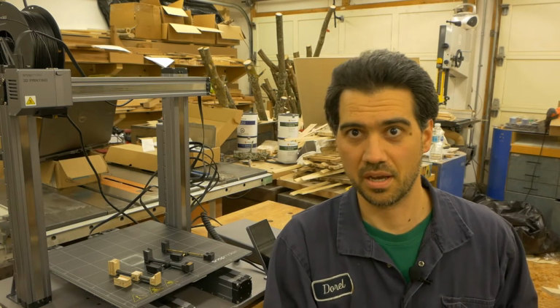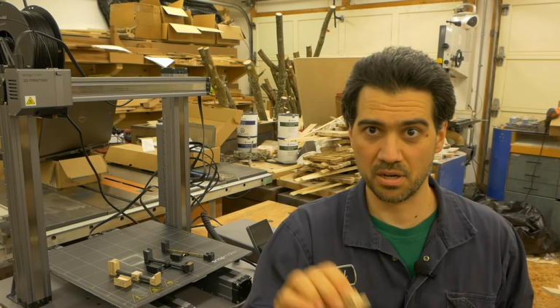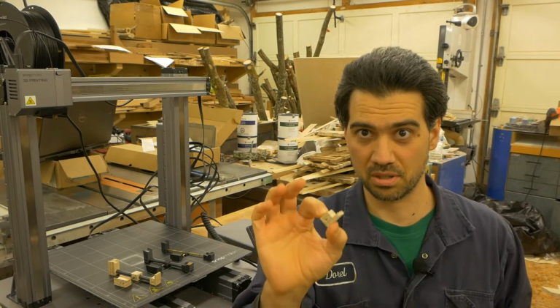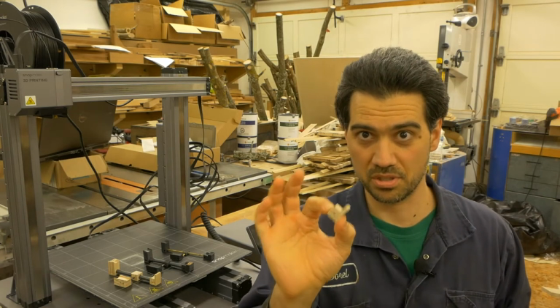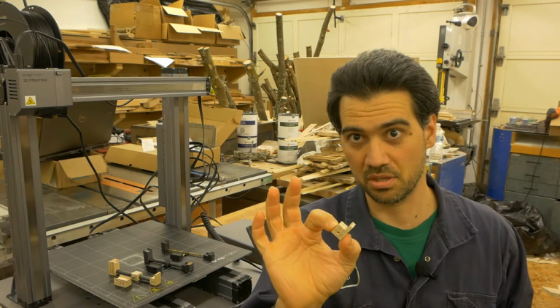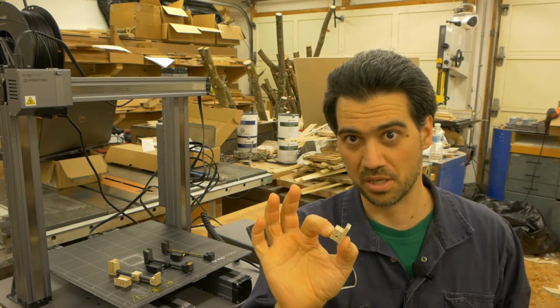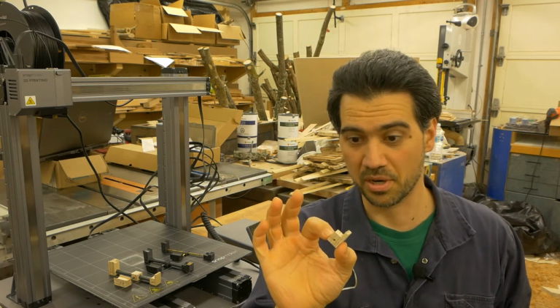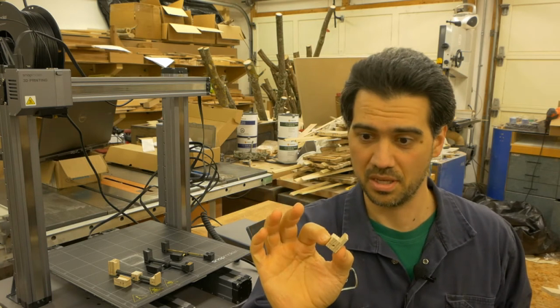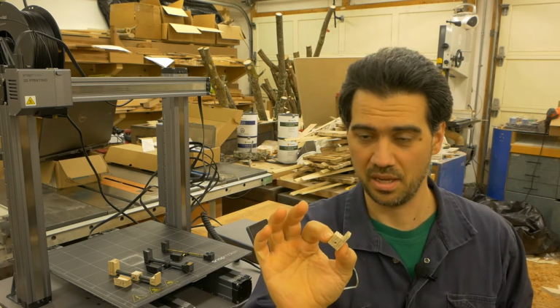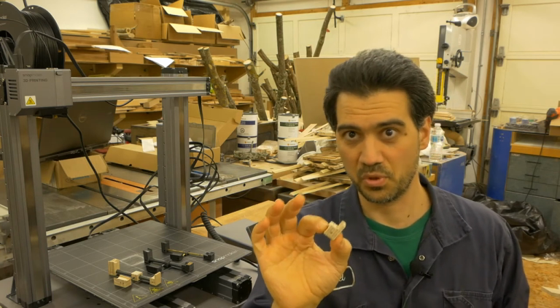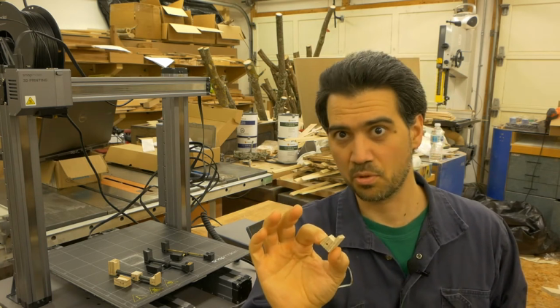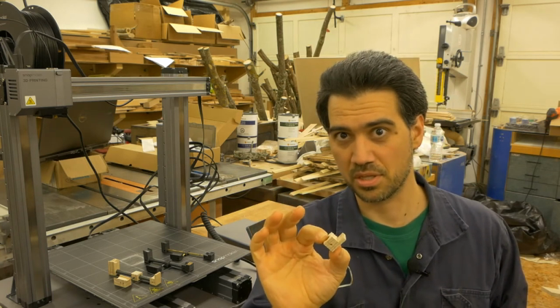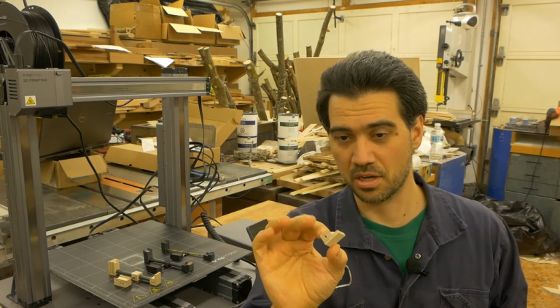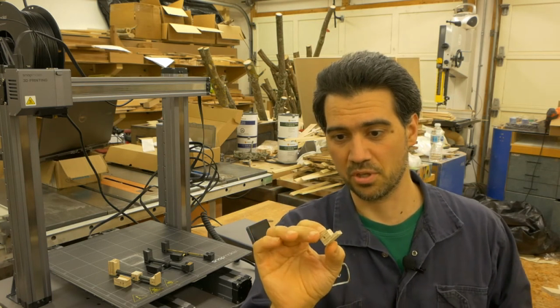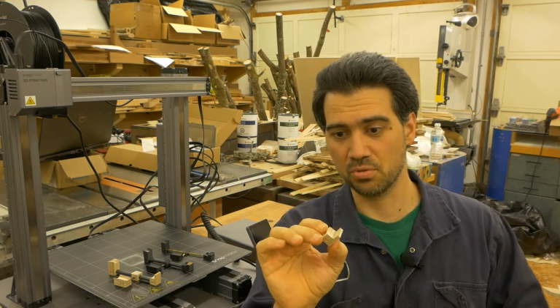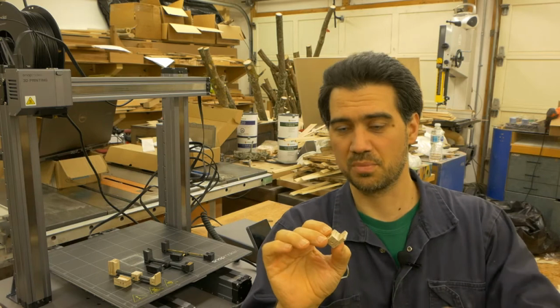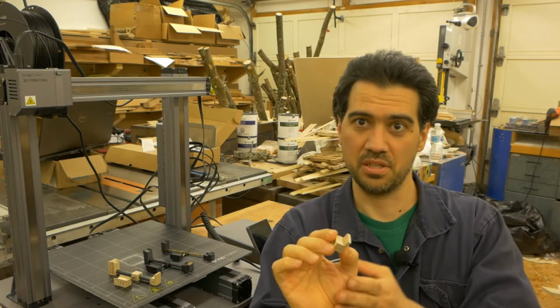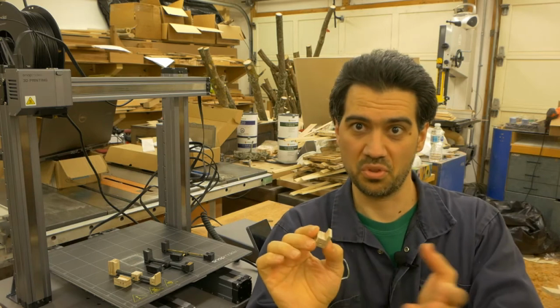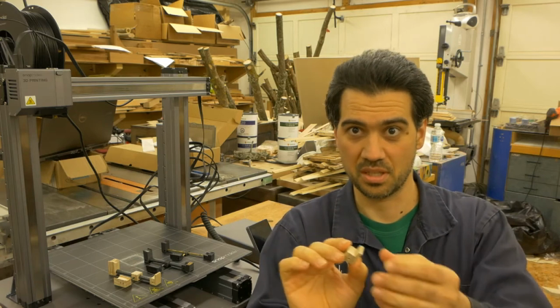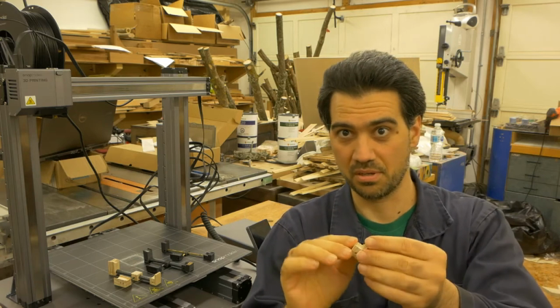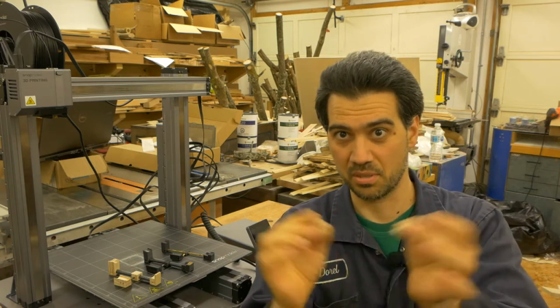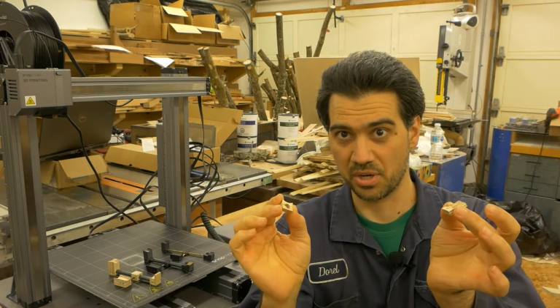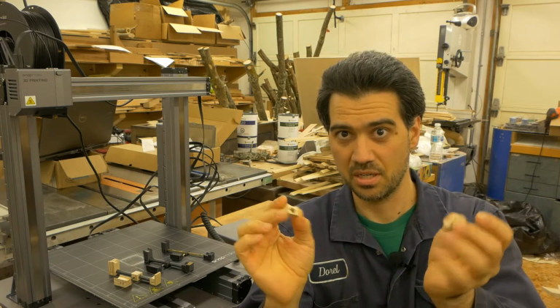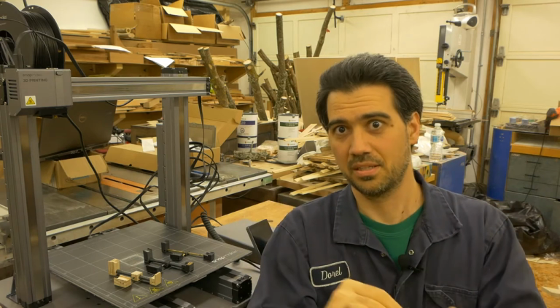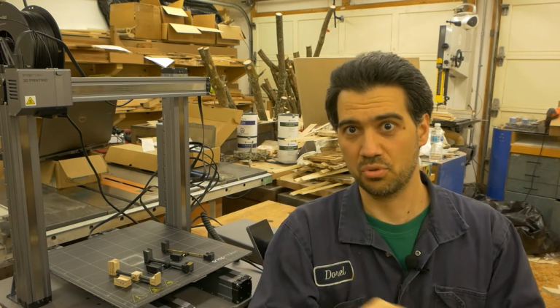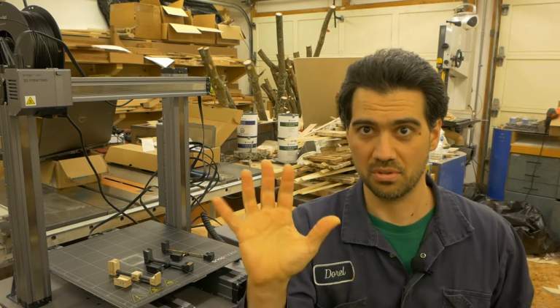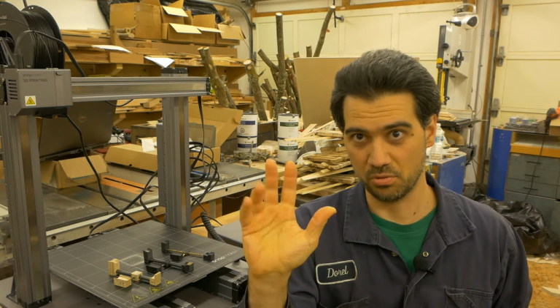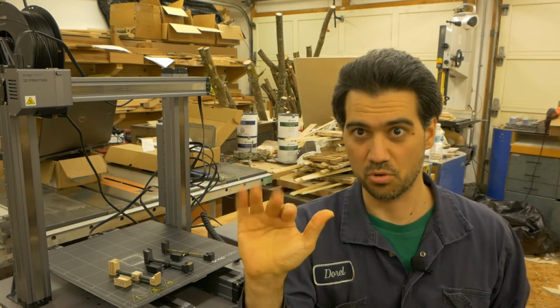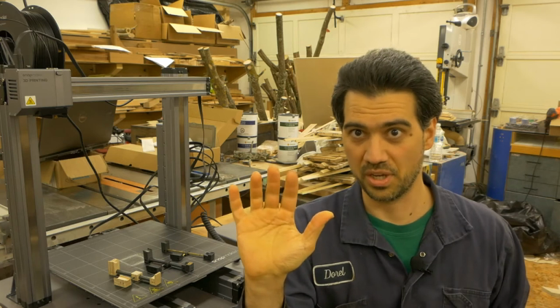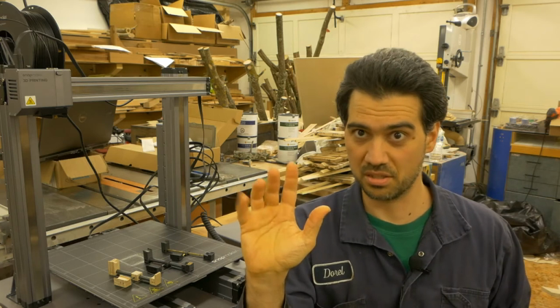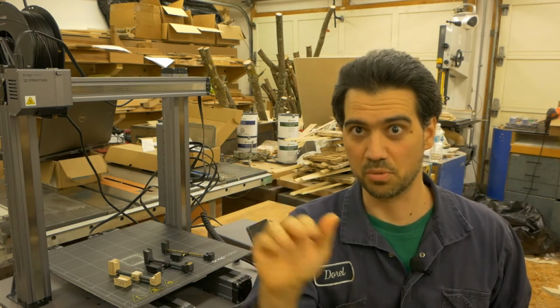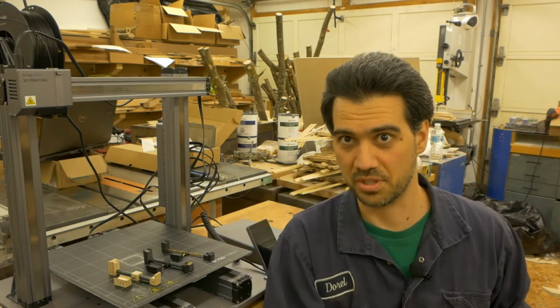But the manufacturing wouldn't be easy. I need about 160 of those tiny little parts, and with tiny little parts and large unforgiving tools, there are basically two things that can happen. Number one, the part can break. Number two, I can lose a finger or two — and that's a lot more devastating.